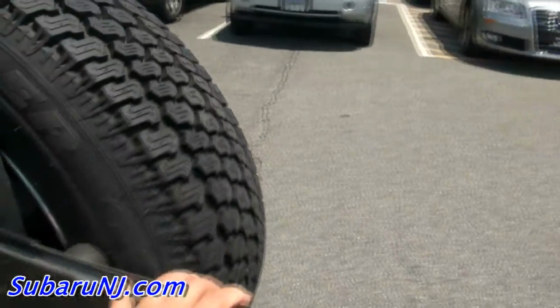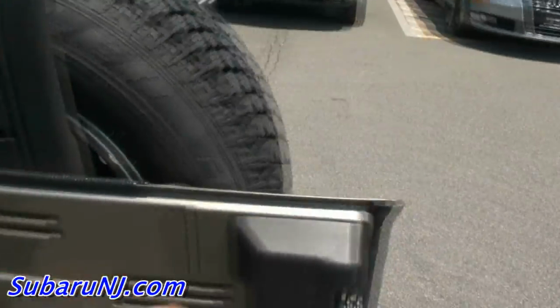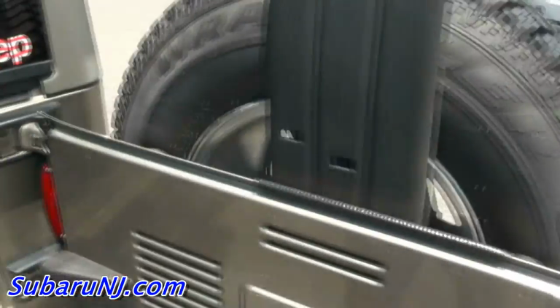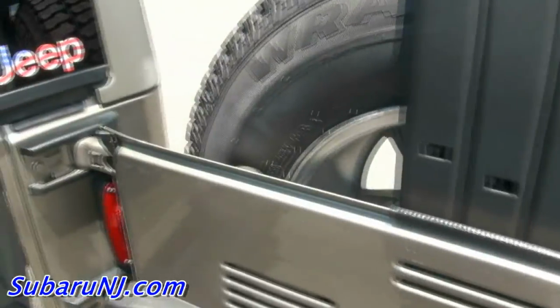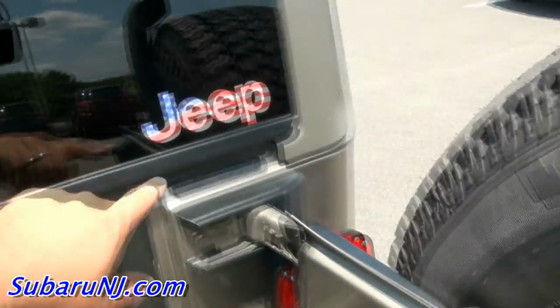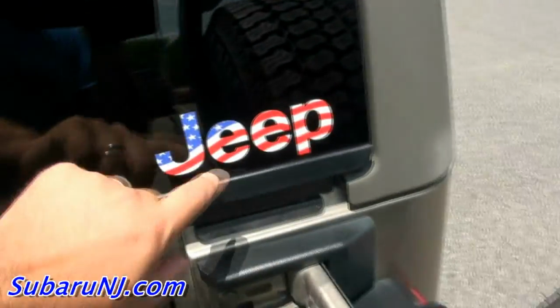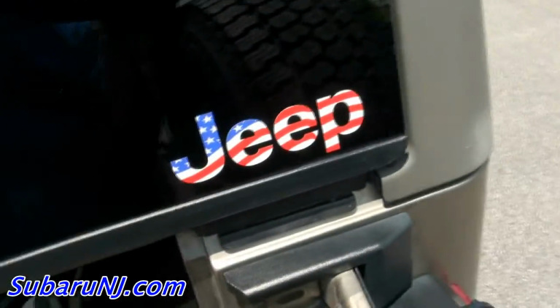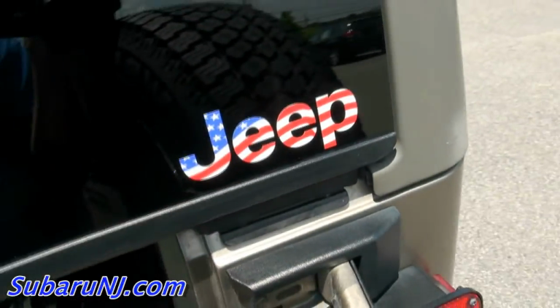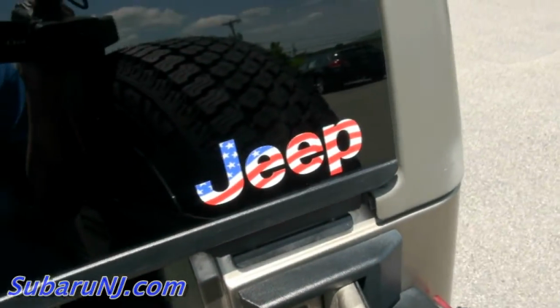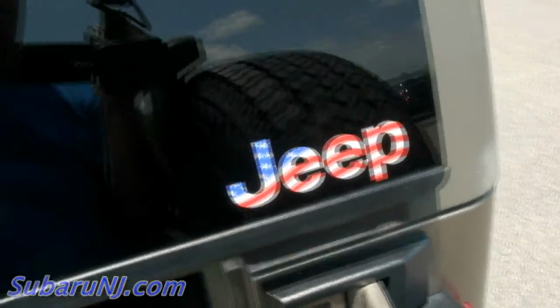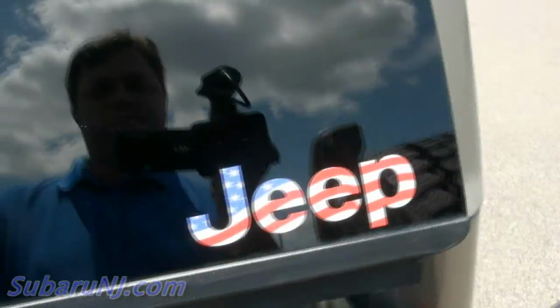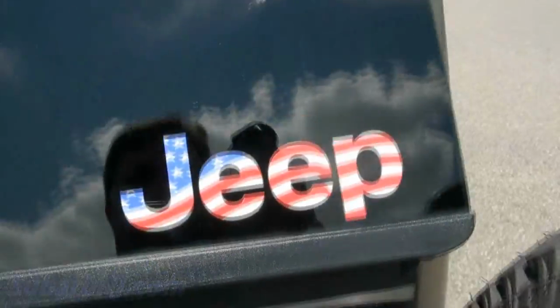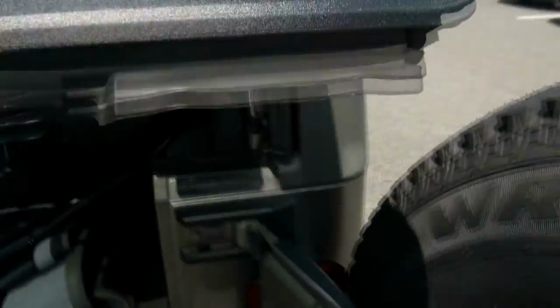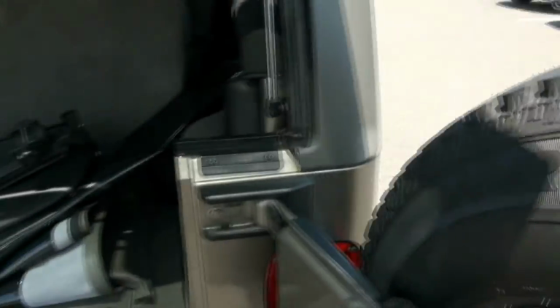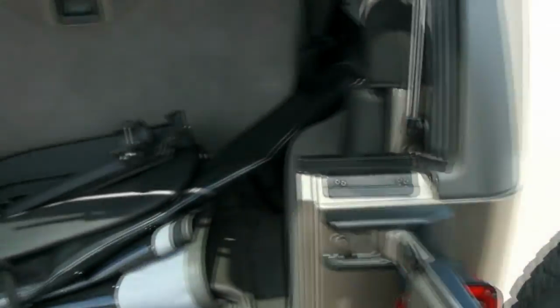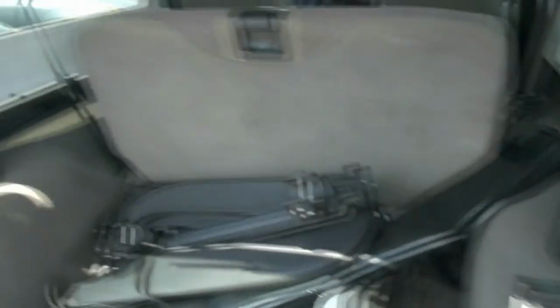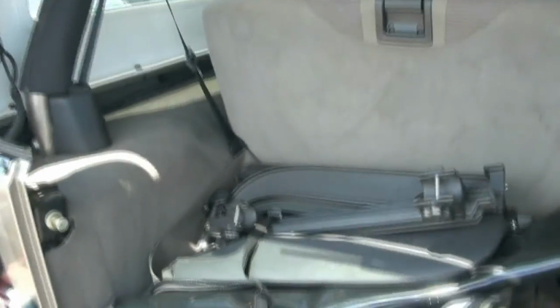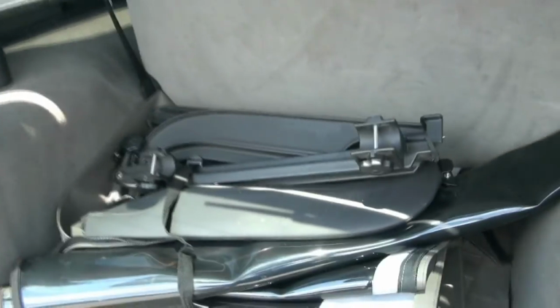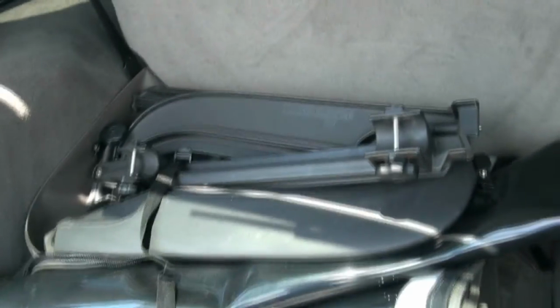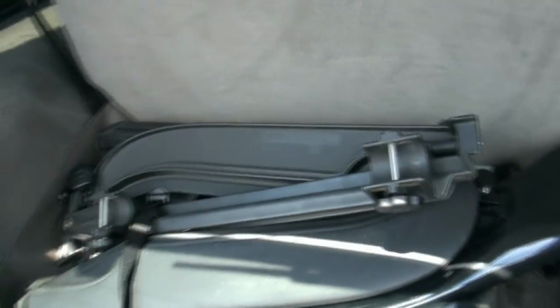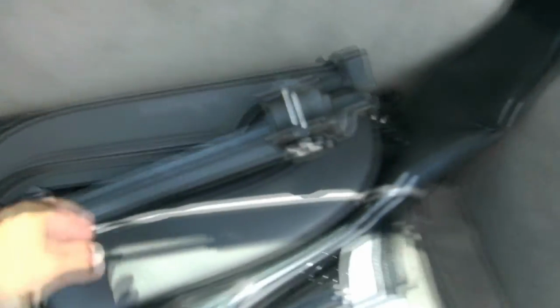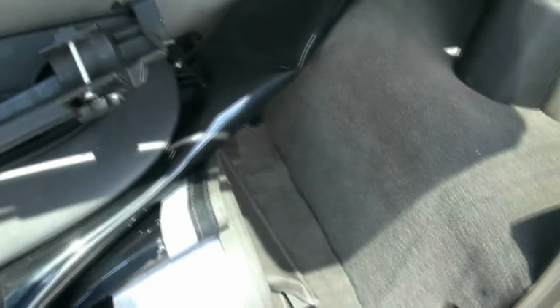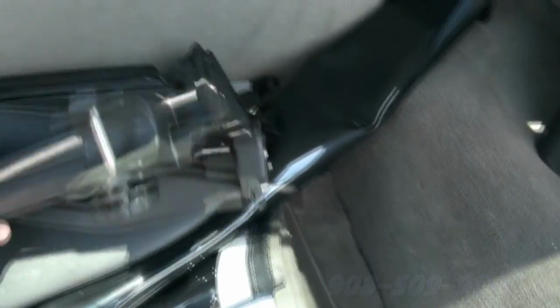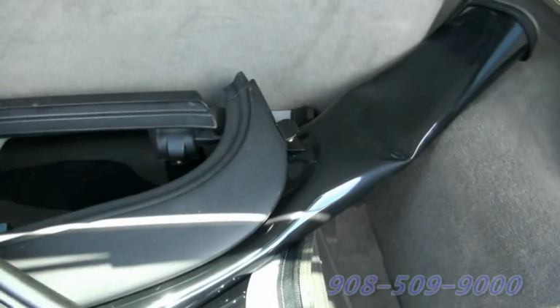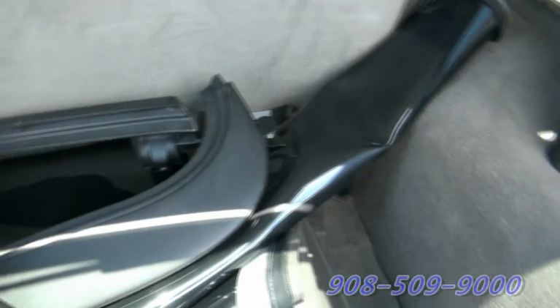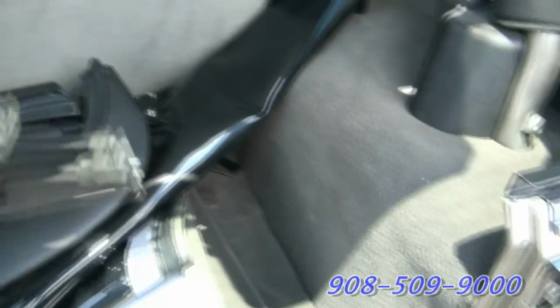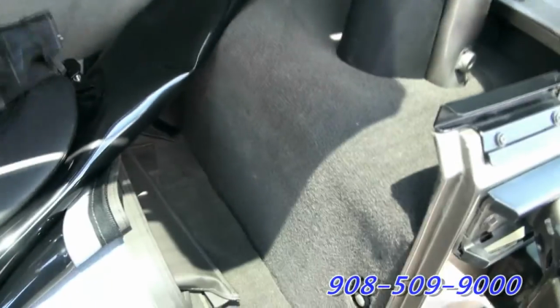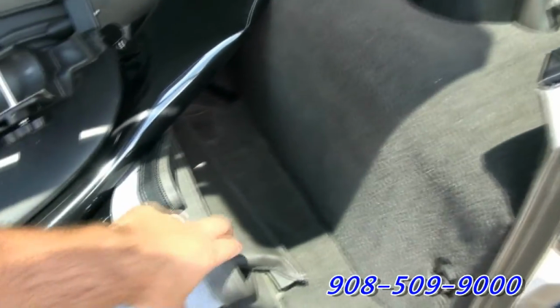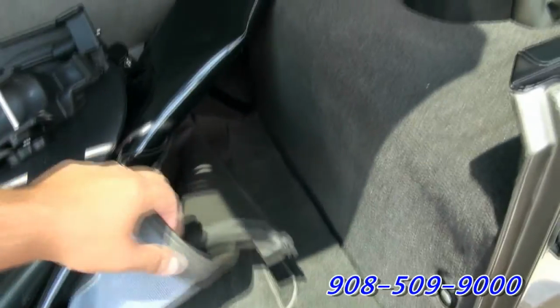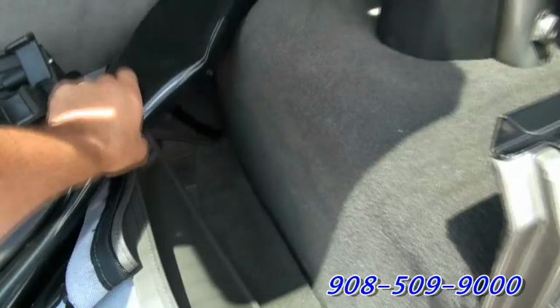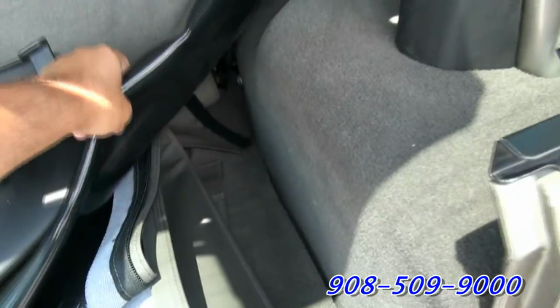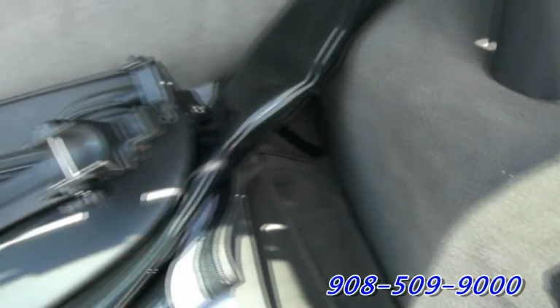It also has a soft top in the rear. I really like this — it's very nice with the red, white, and blue. I'd like to get that for my own Jeep. I have a Cherokee Classic — definitely like that.